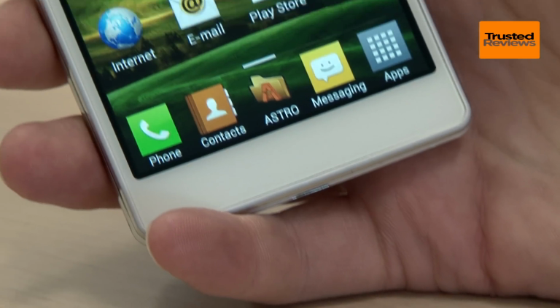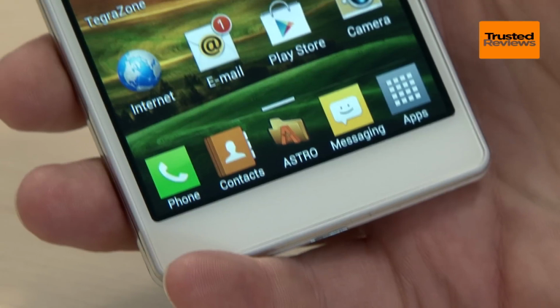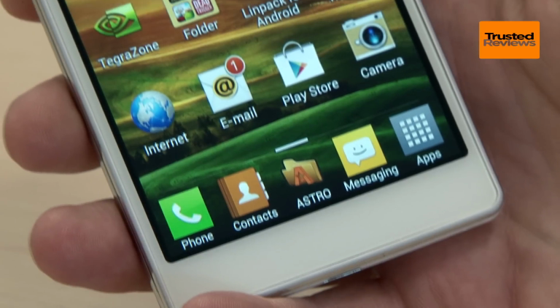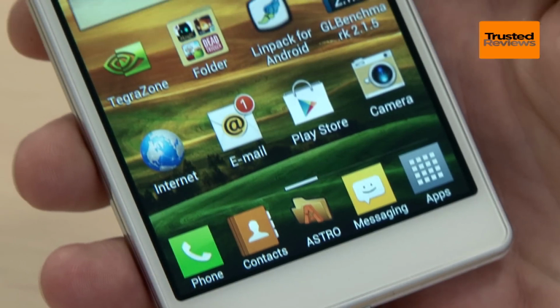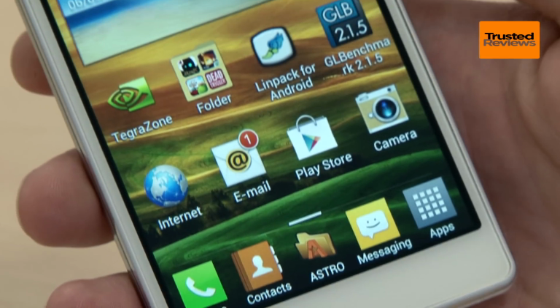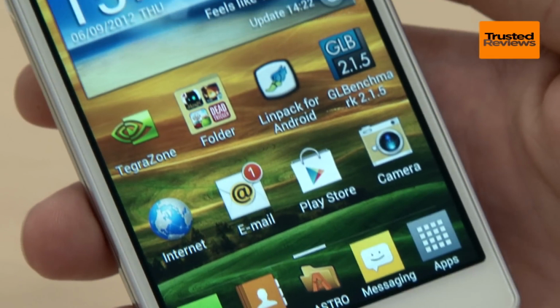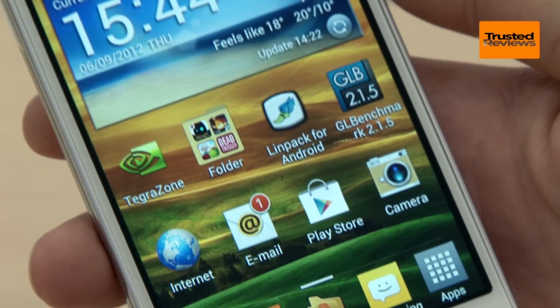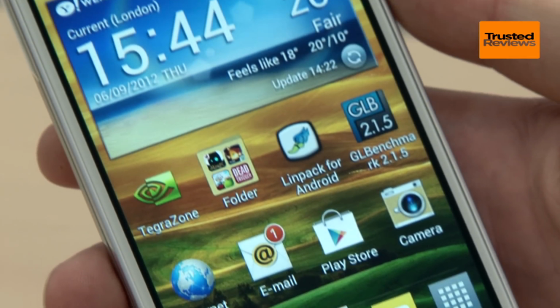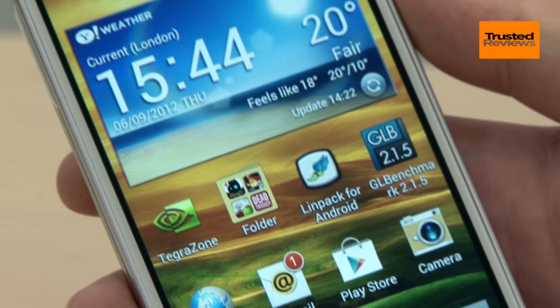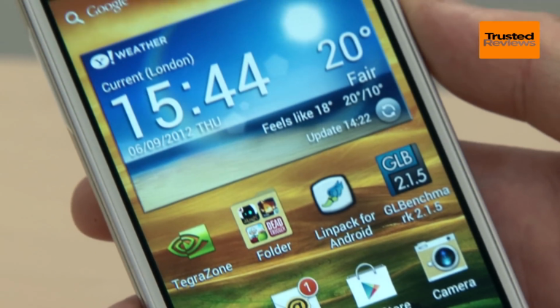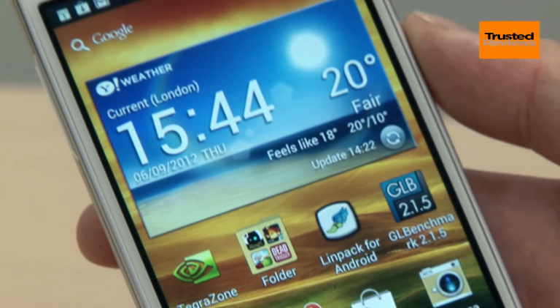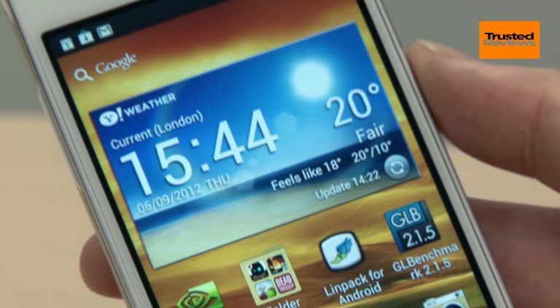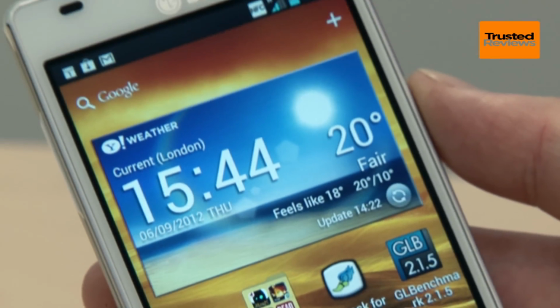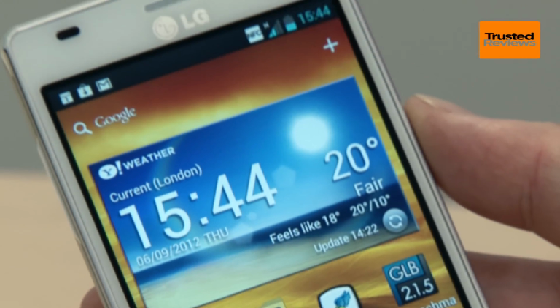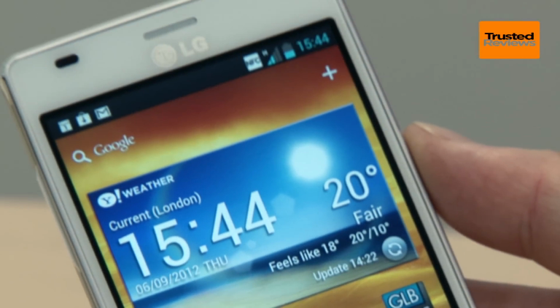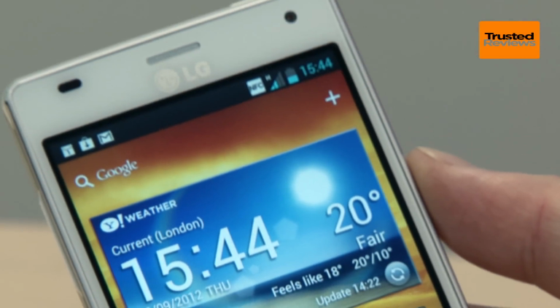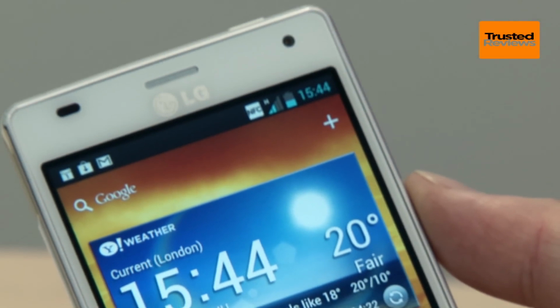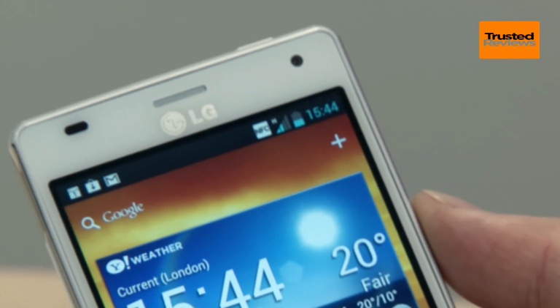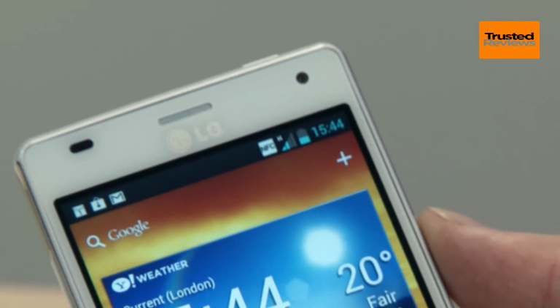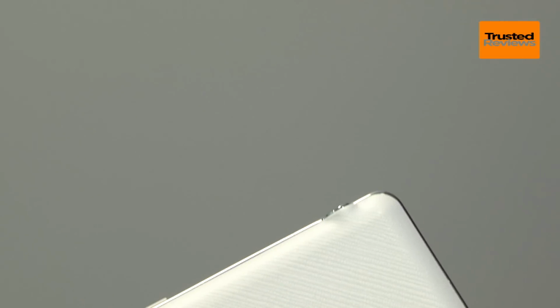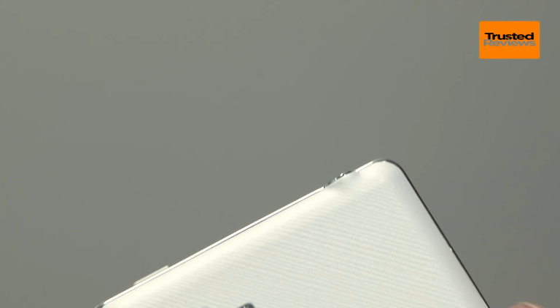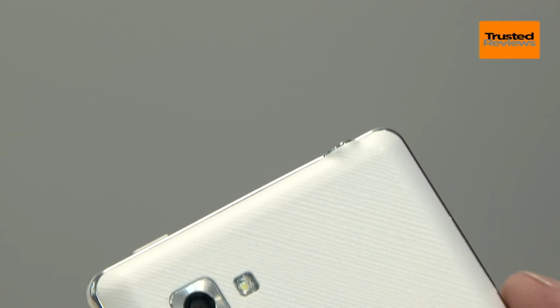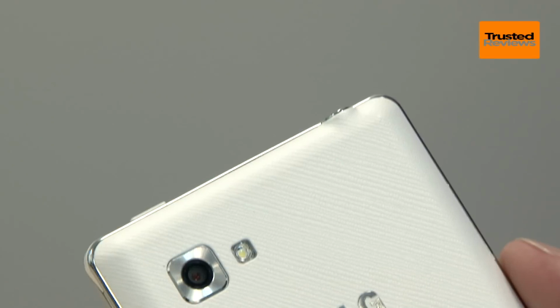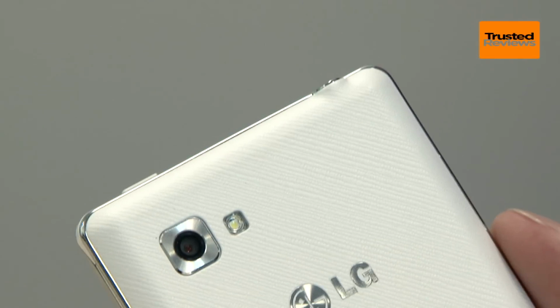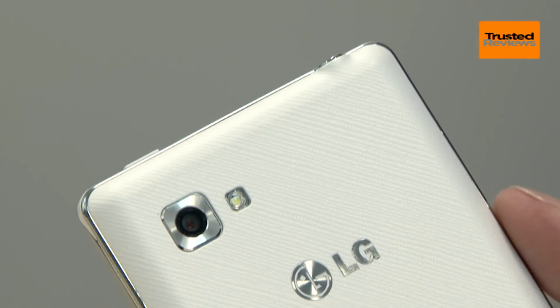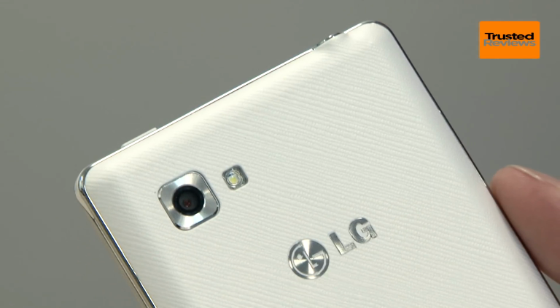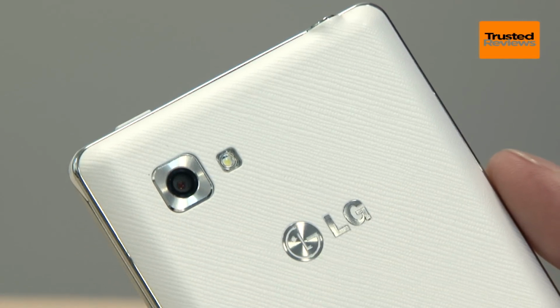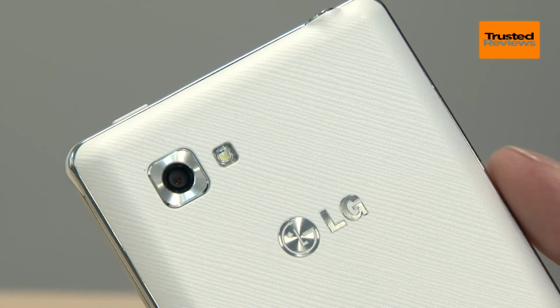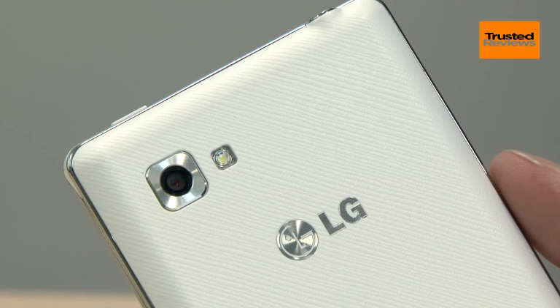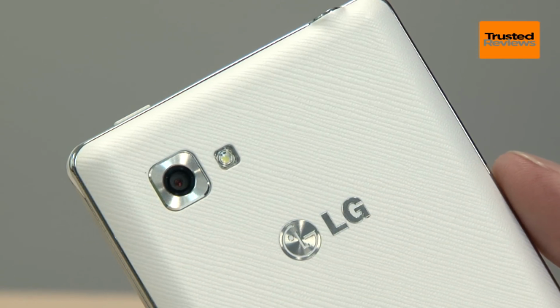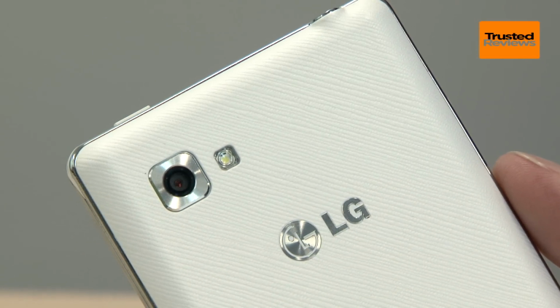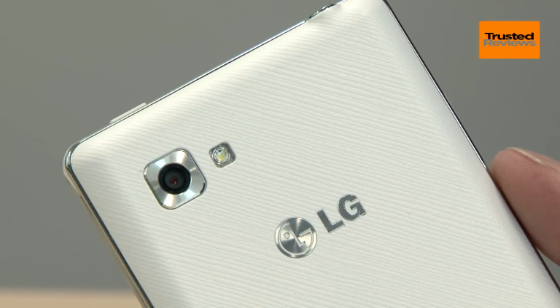This high-end powerhouse of a phone isn't much of a looker. It's slim and feels sturdy enough, but its peculiar textured plastic back and double chrome stripes aren't exactly at the forefront of design.